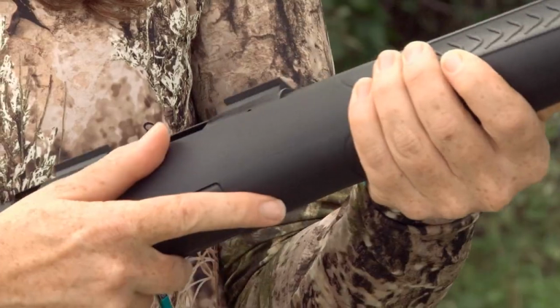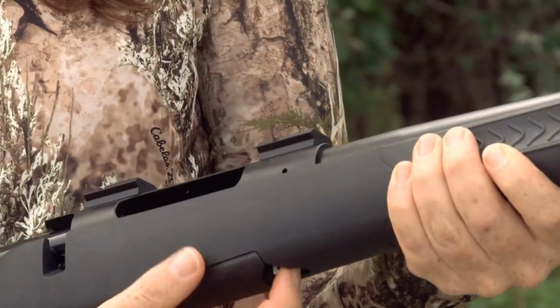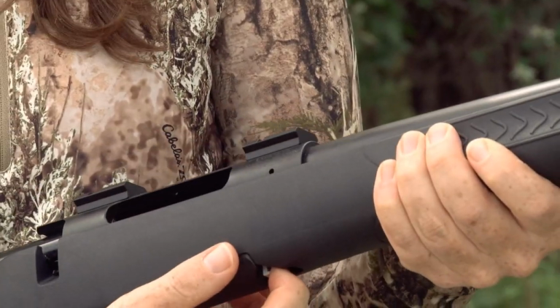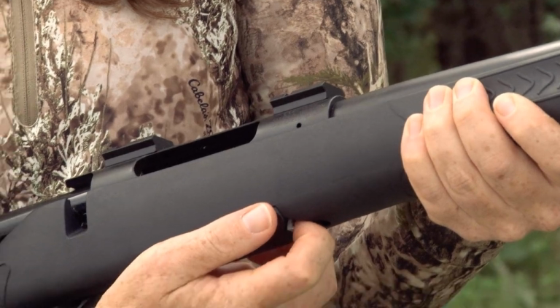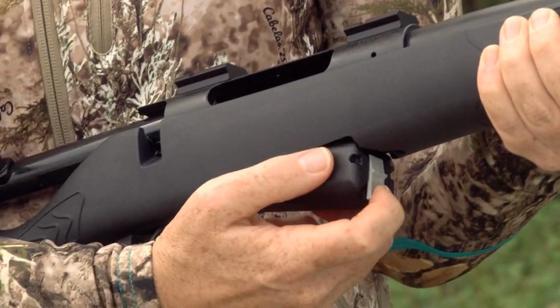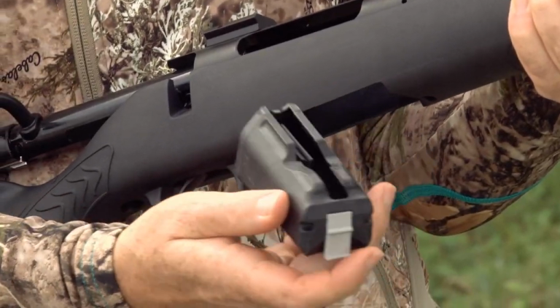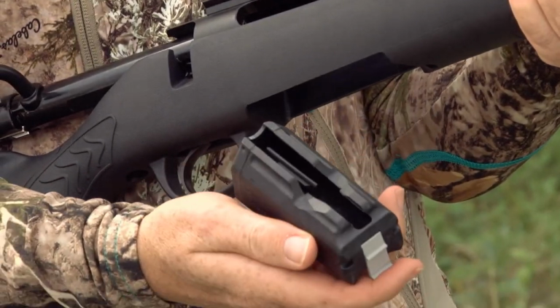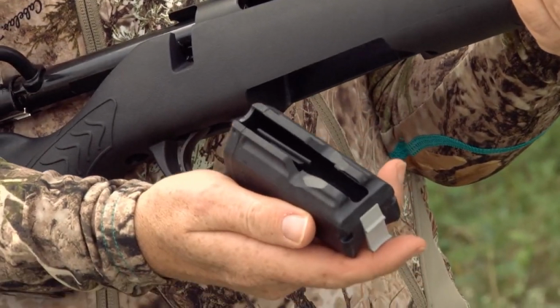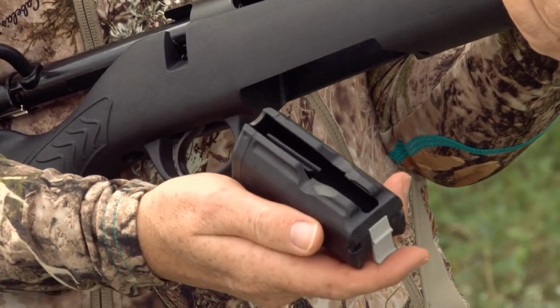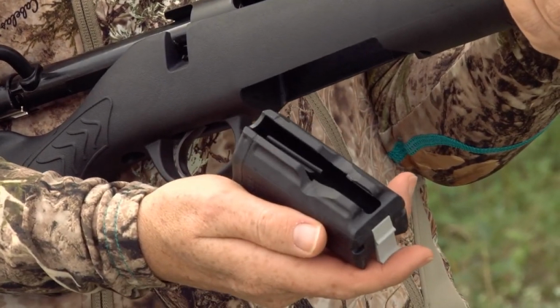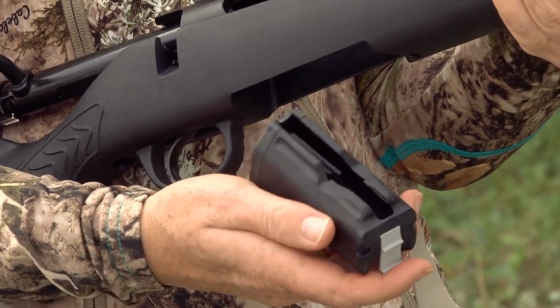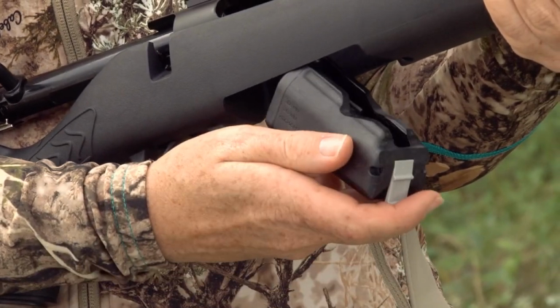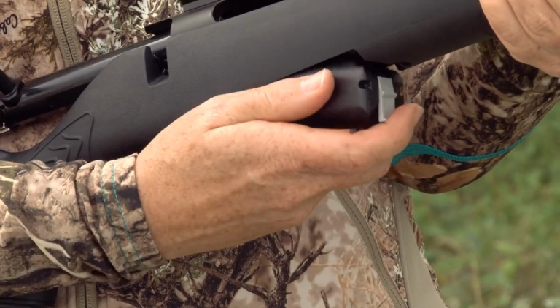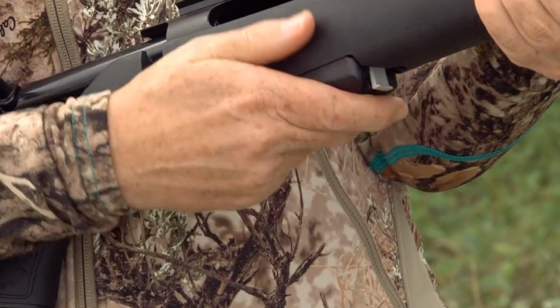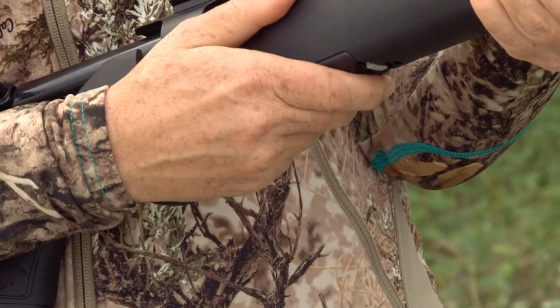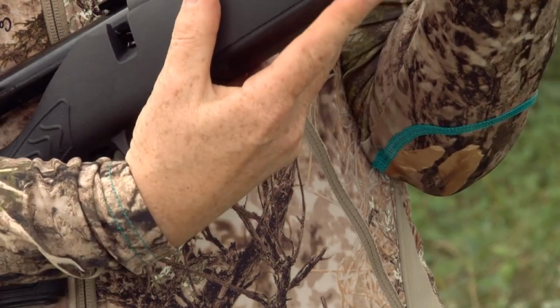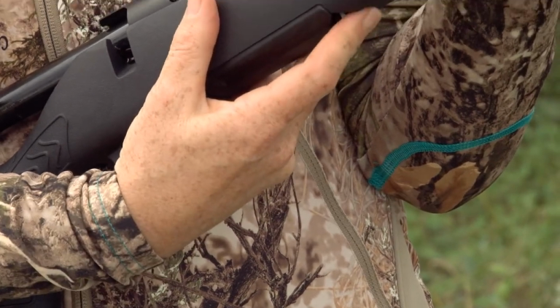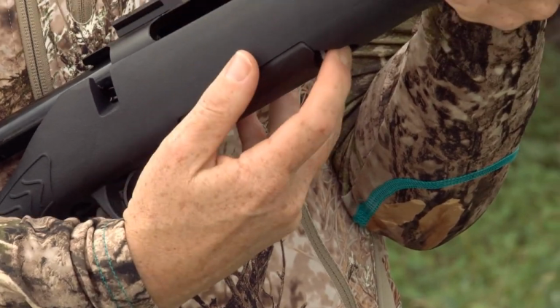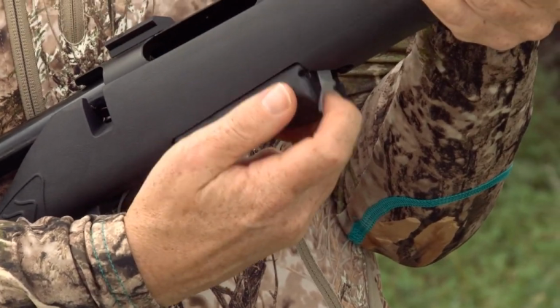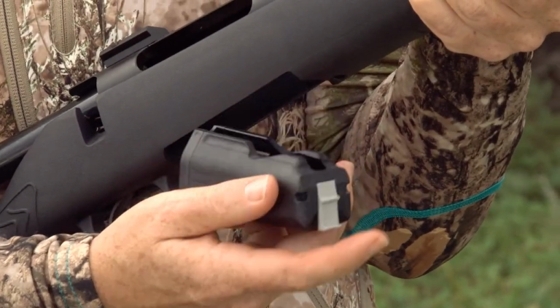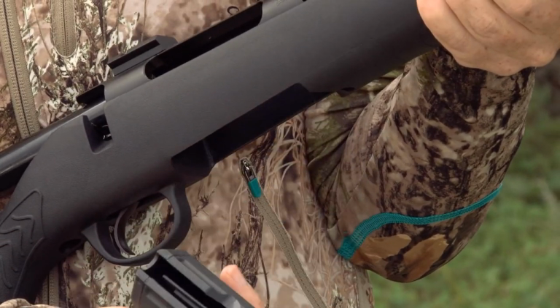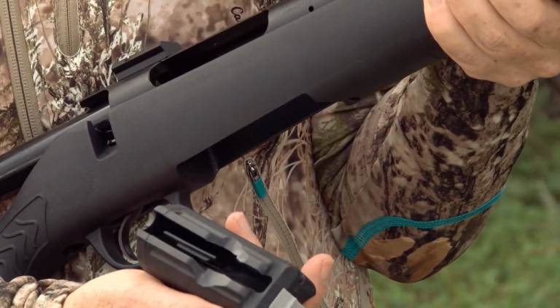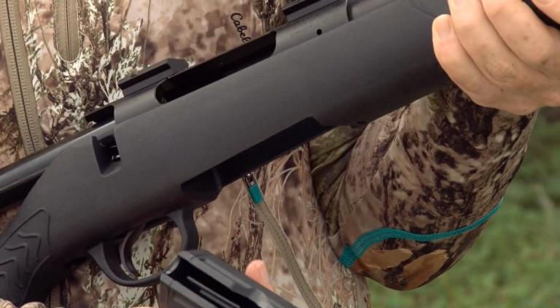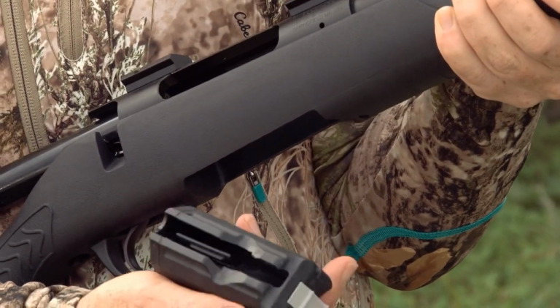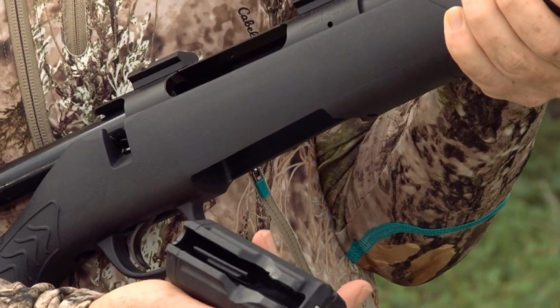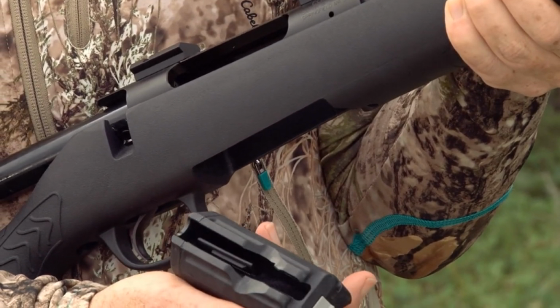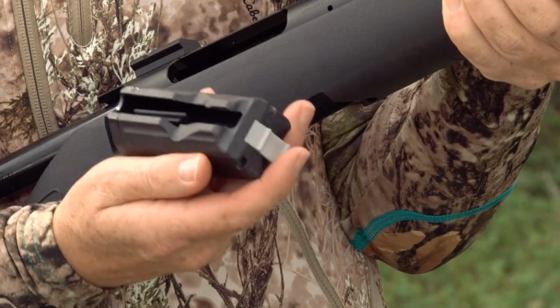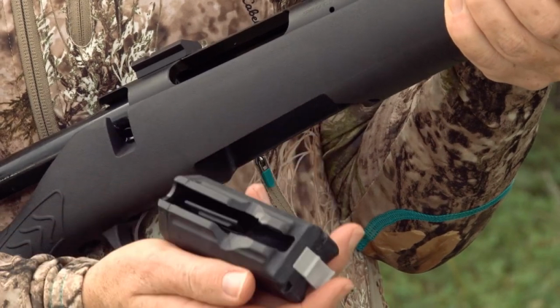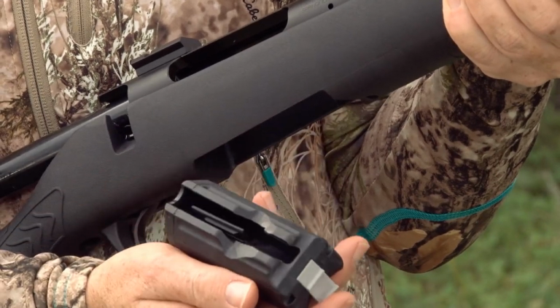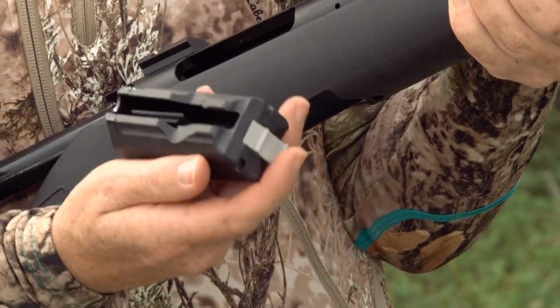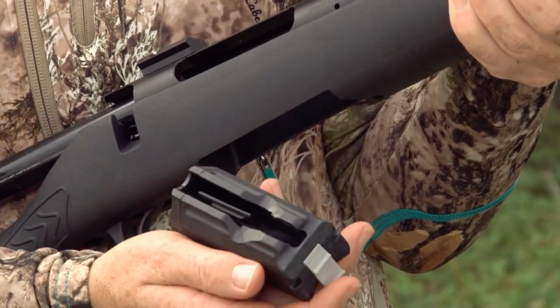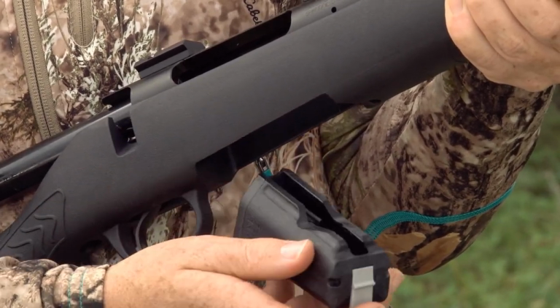One great feature is this rotary magazine. Each of these guns comes with a rotary mag that is flushed to the gun. It inserts and comes out nice and easy, and they hold five rounds in the magazine — except for the magnum calibers, which hold four.